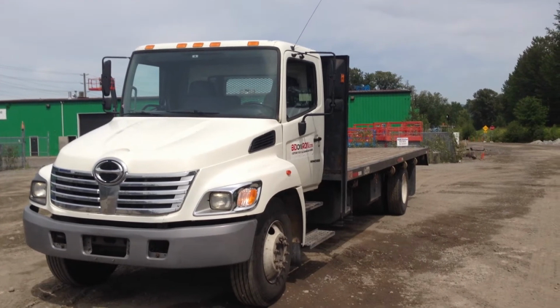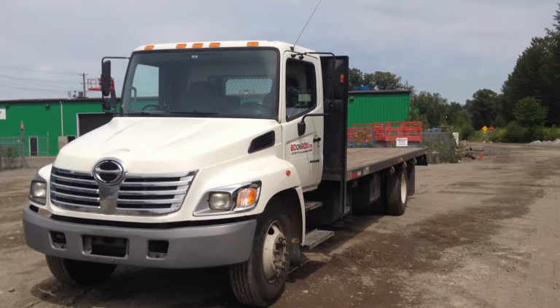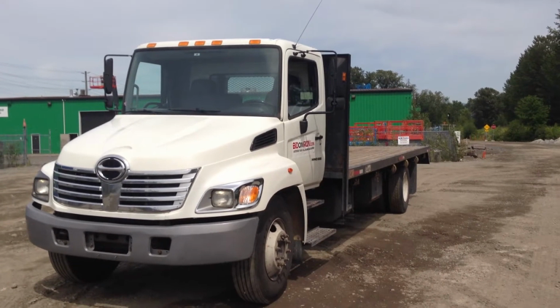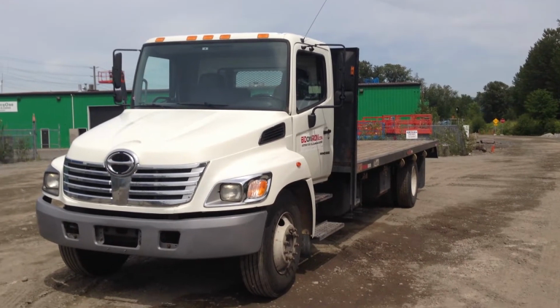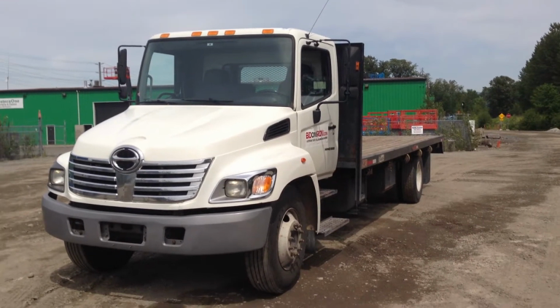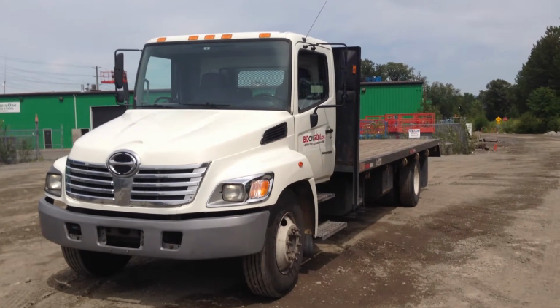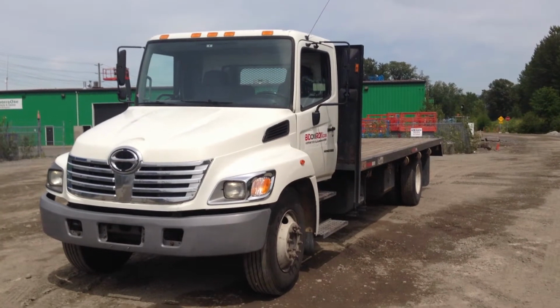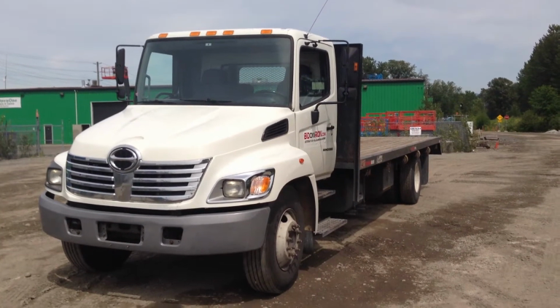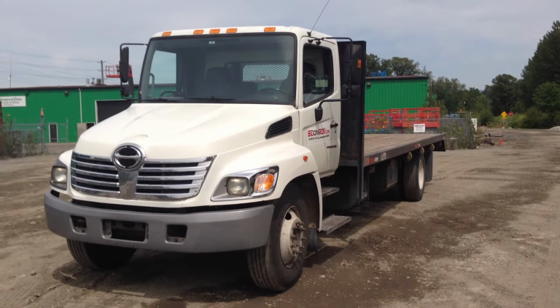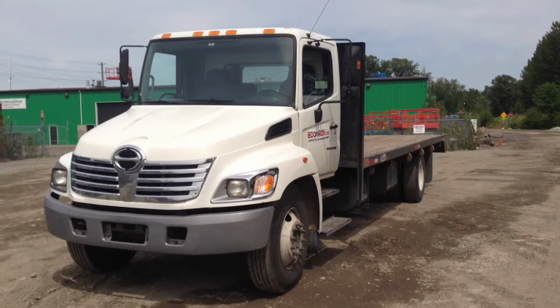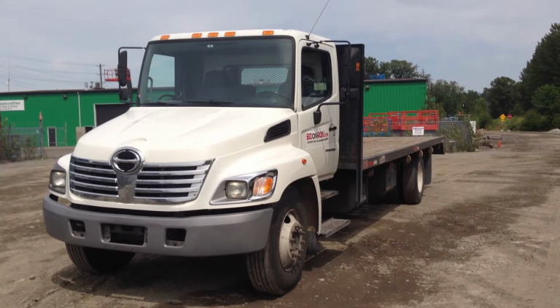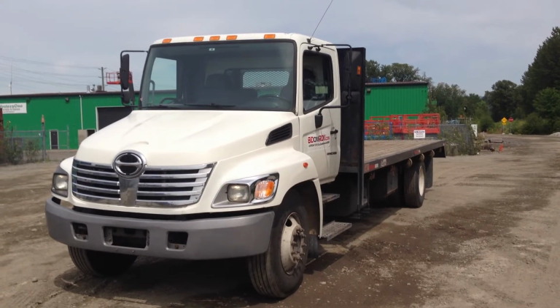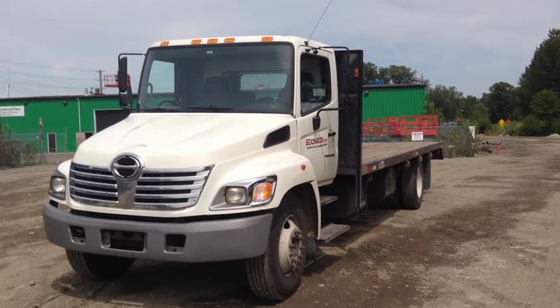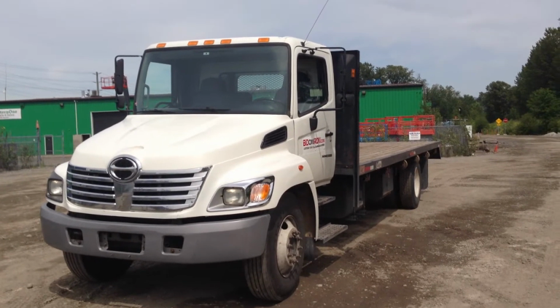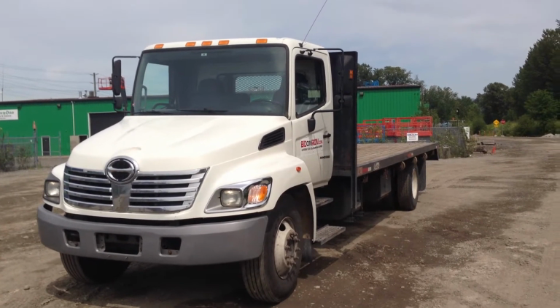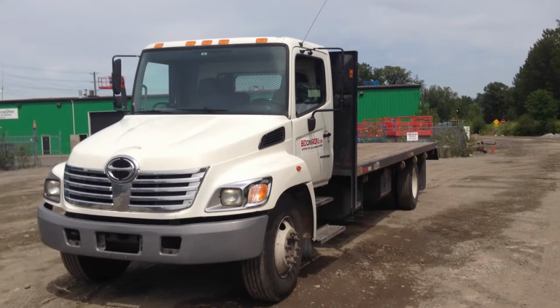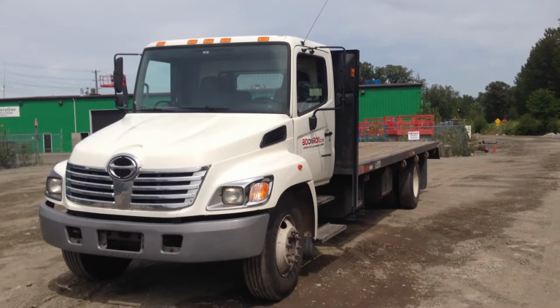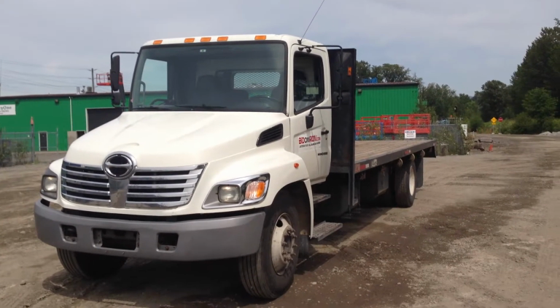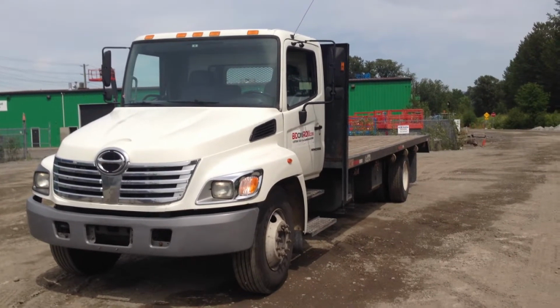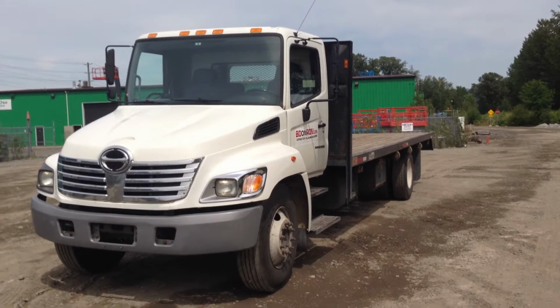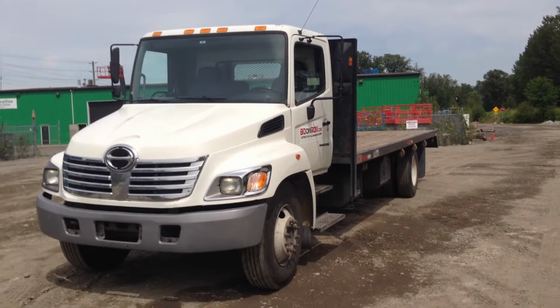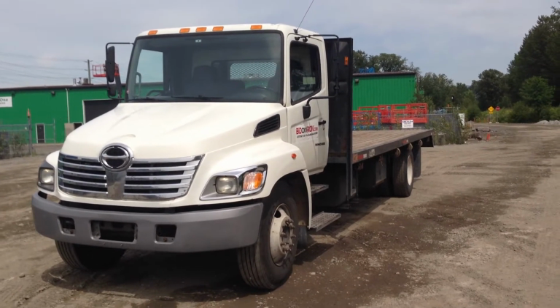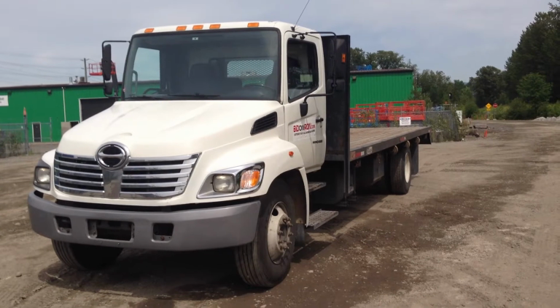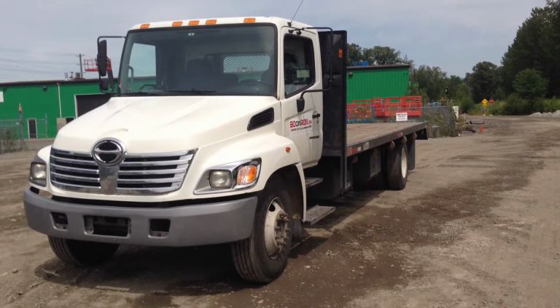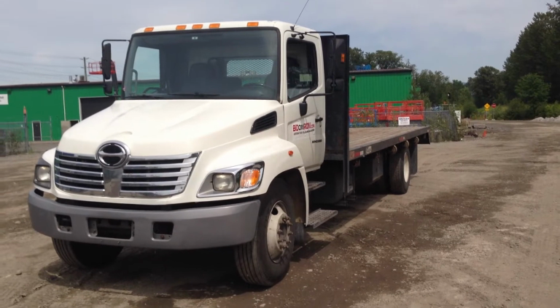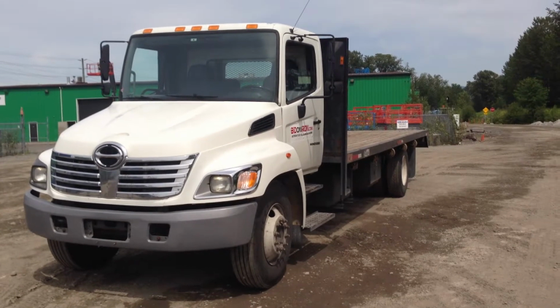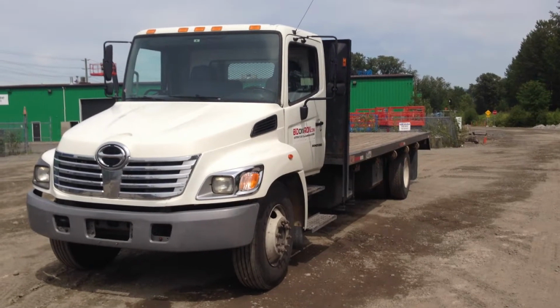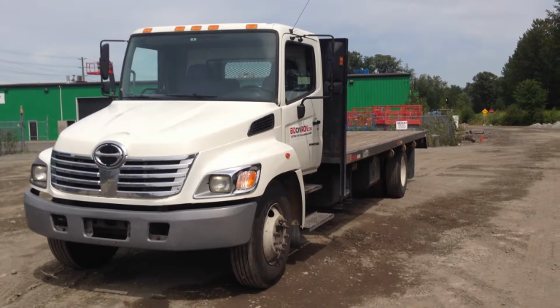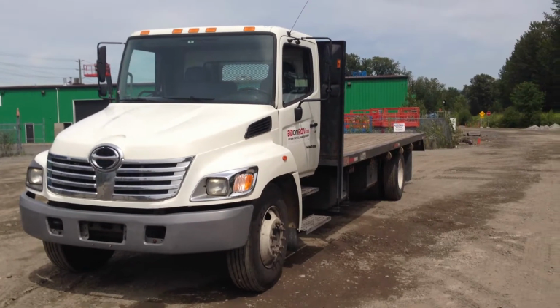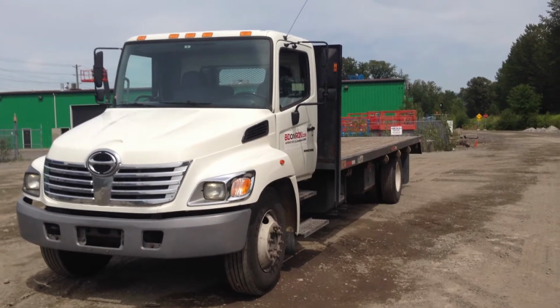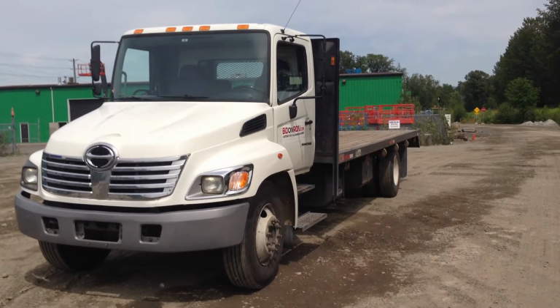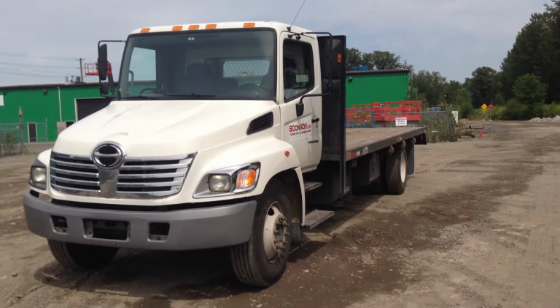Good afternoon, it's Gary from Bit and Iron coming to you from the Lower Mainland. Today I'm going to show you this 2005 Heno flat deck truck. It has 197,000 miles on it. It's a model number 268.